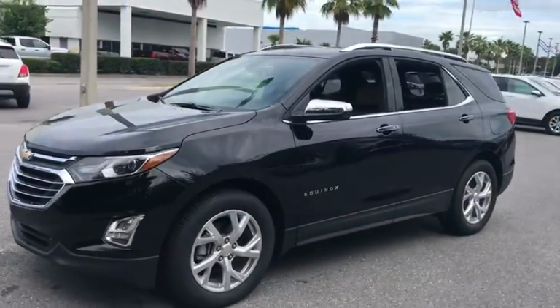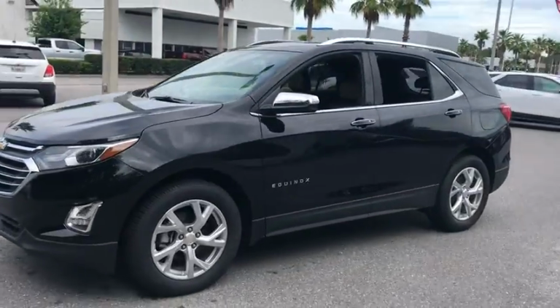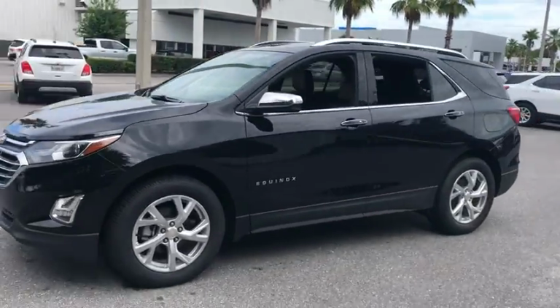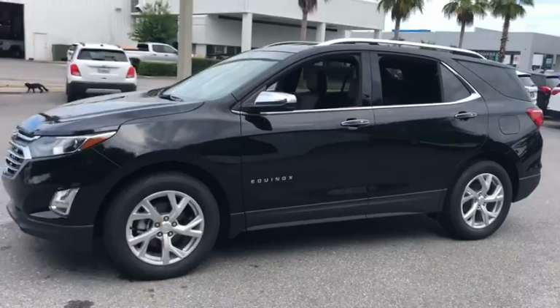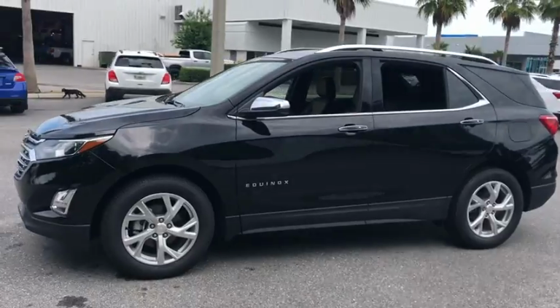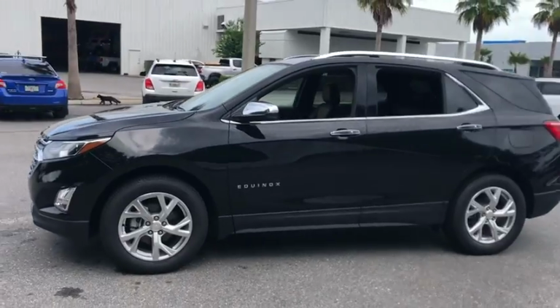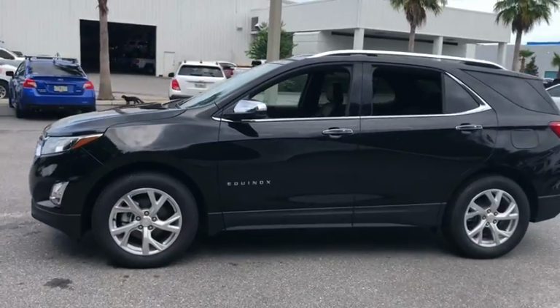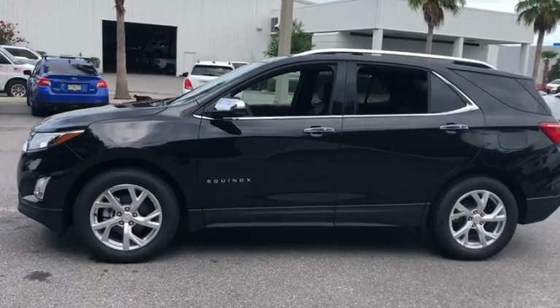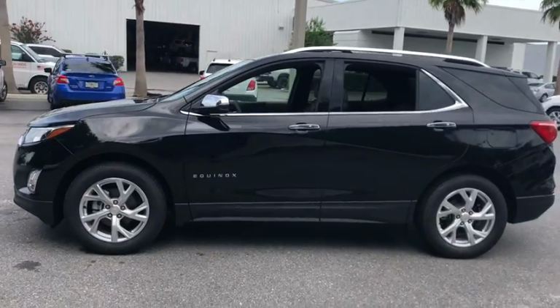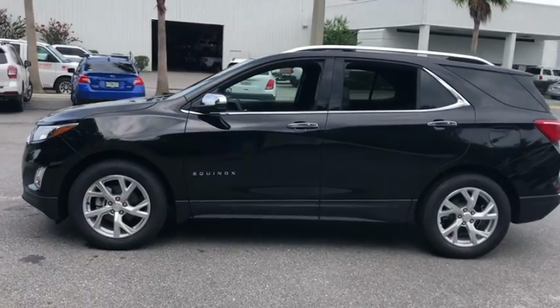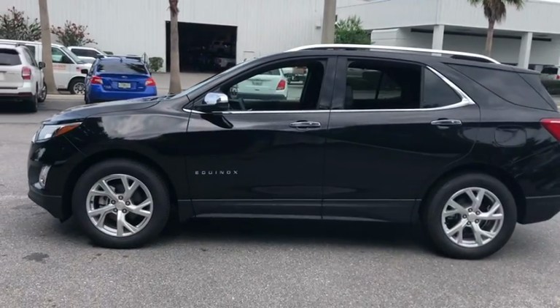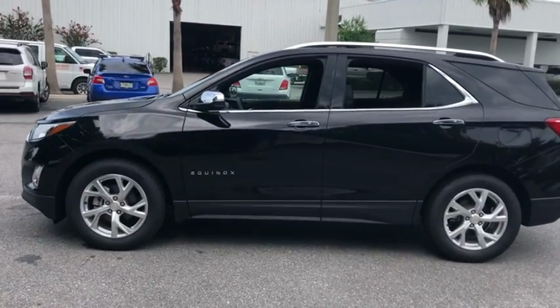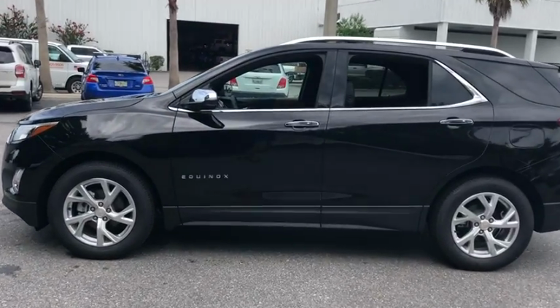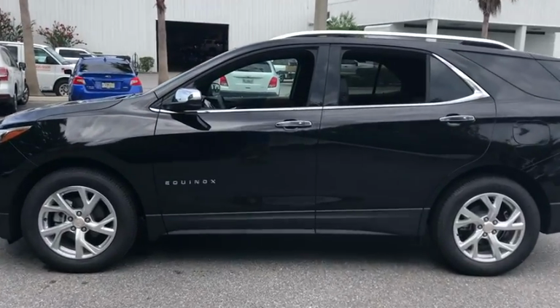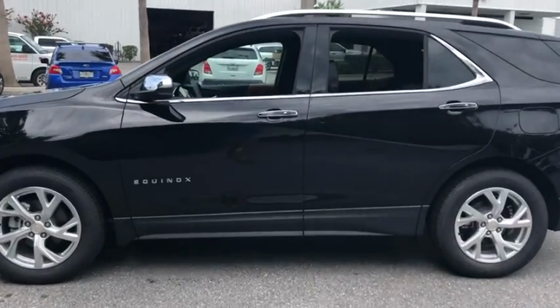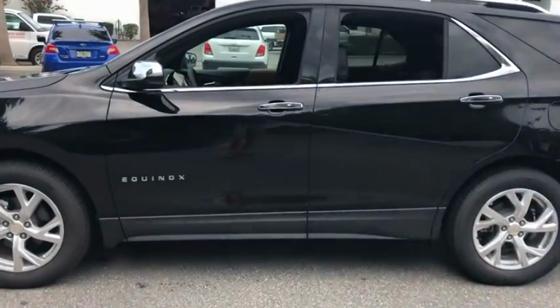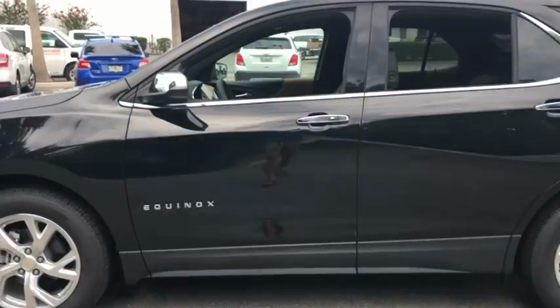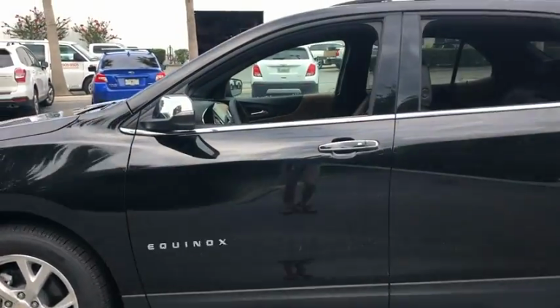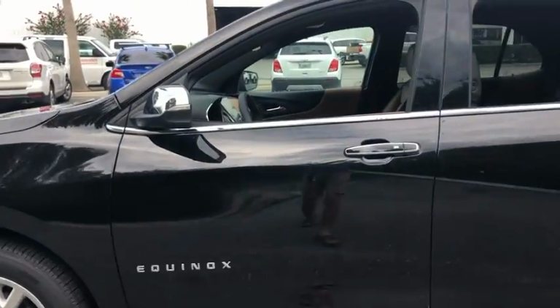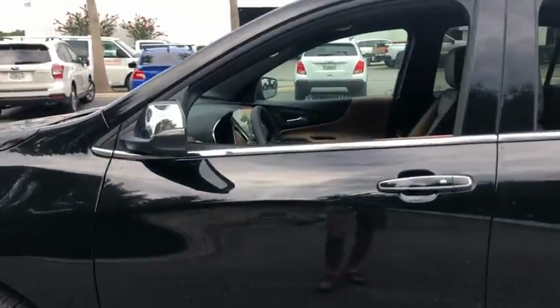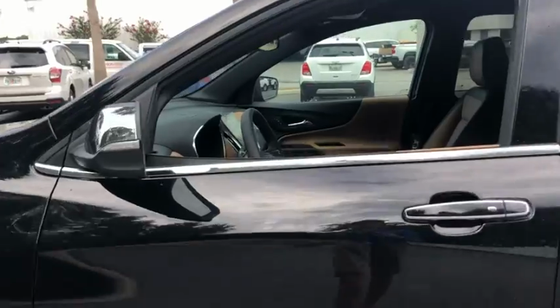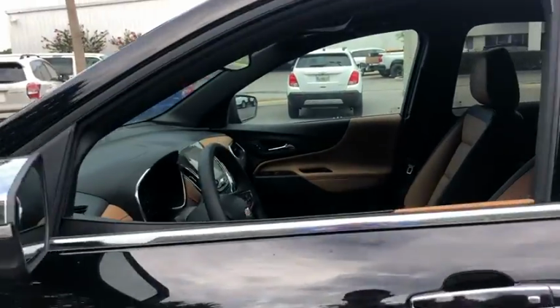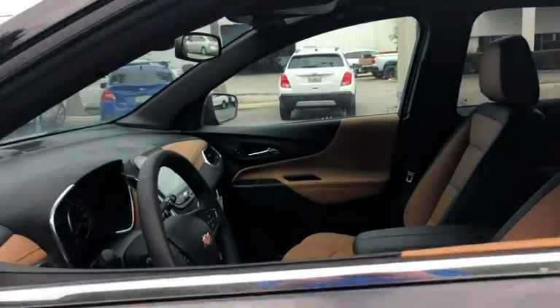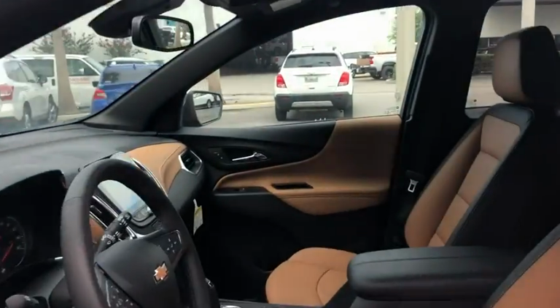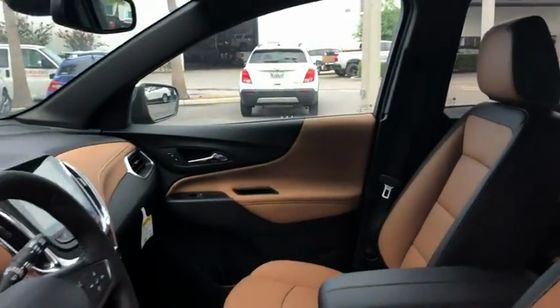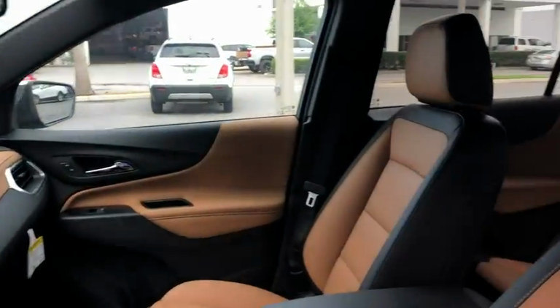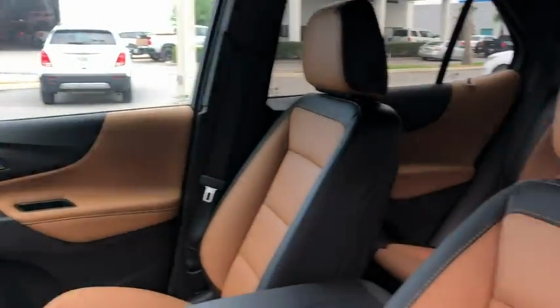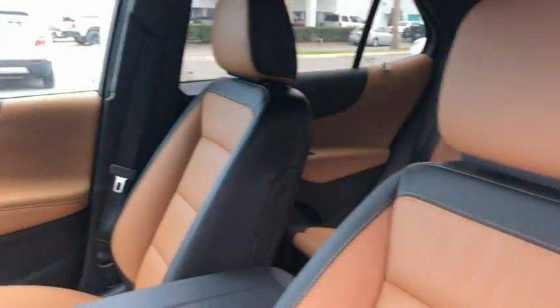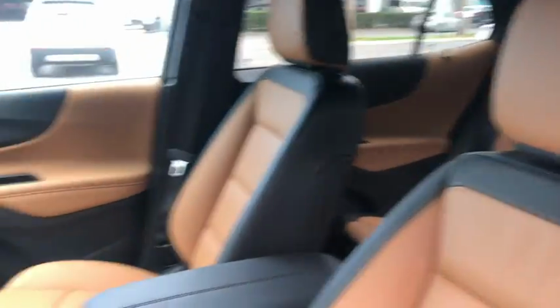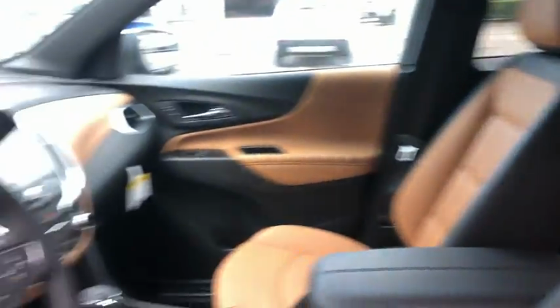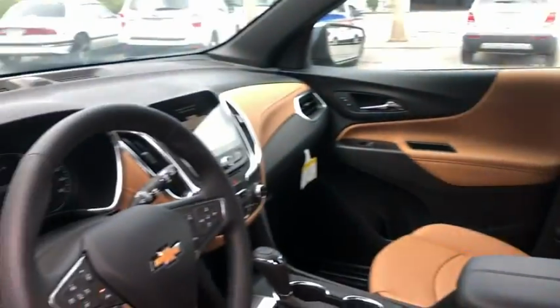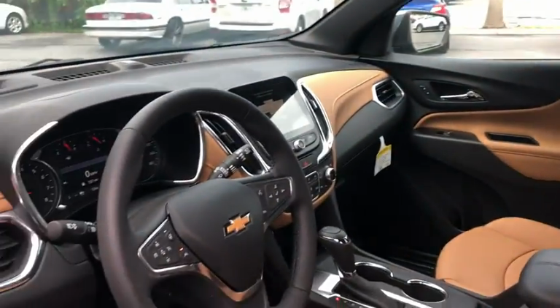Traction control, power liftgate, dual airbags, power steering, alloy wheels, four-wheel disc brakes, universal garage door opener, fog lights.